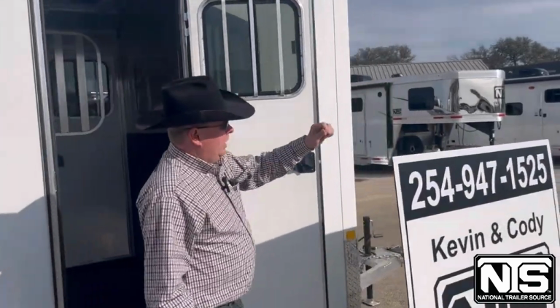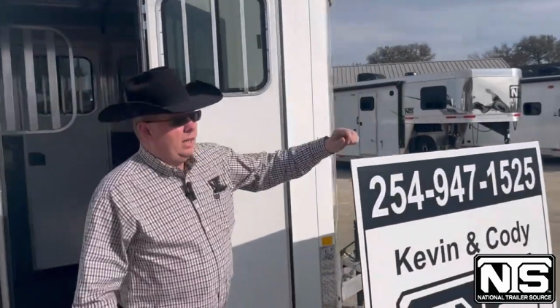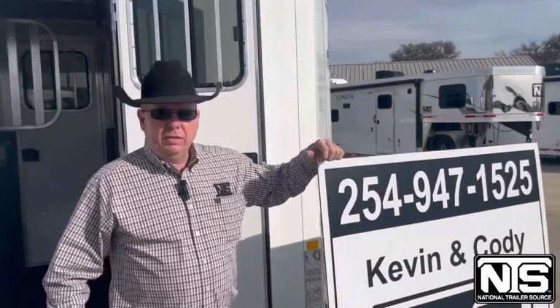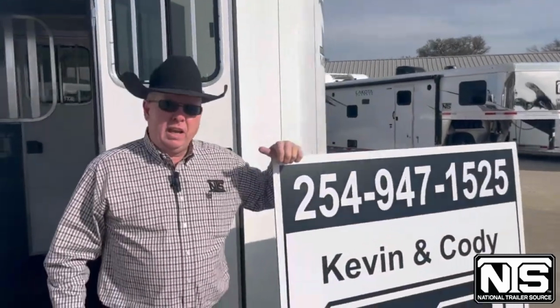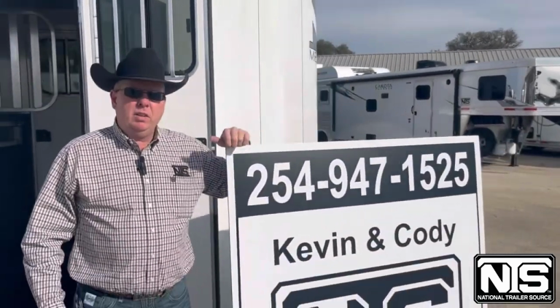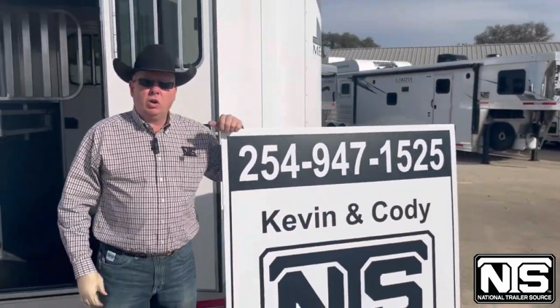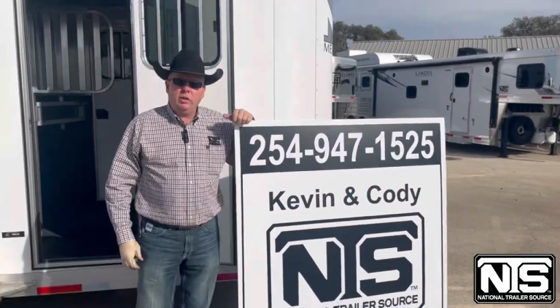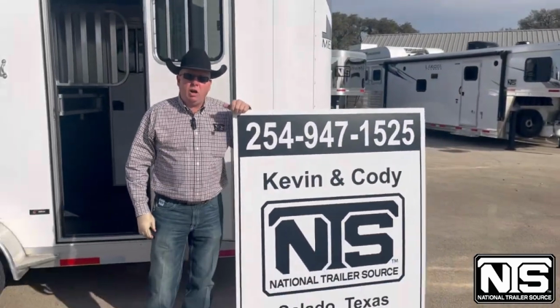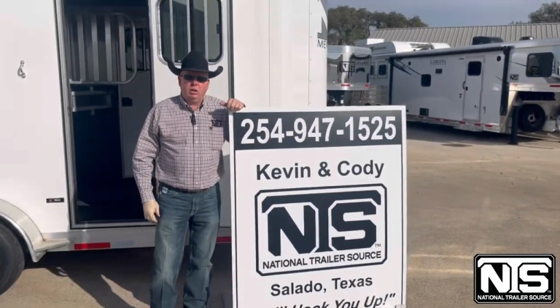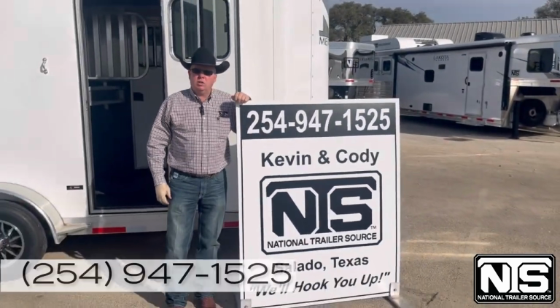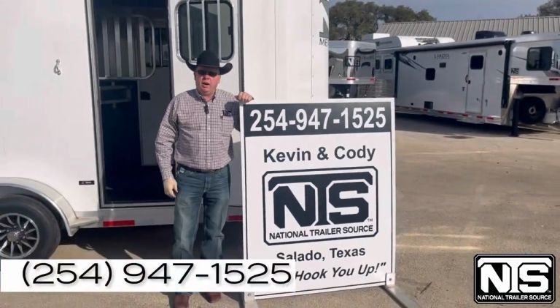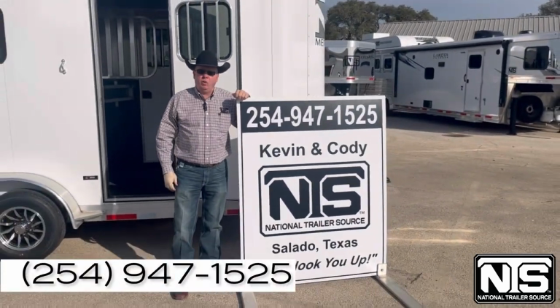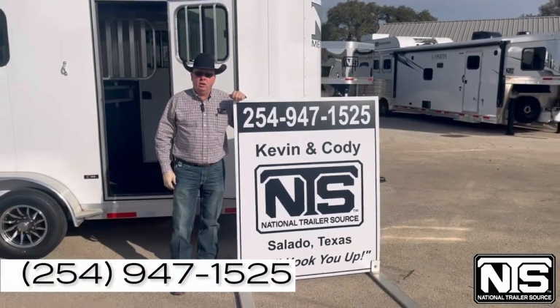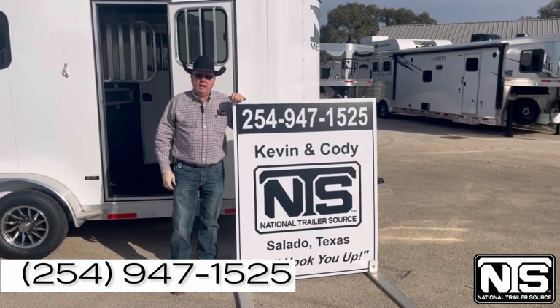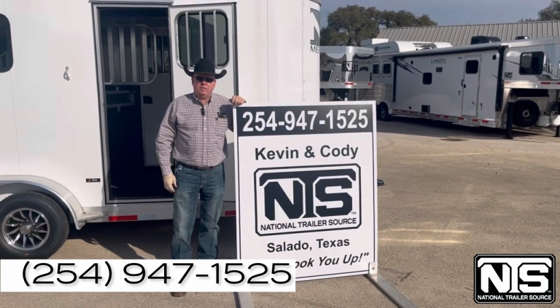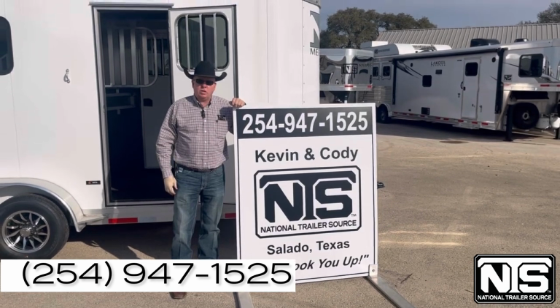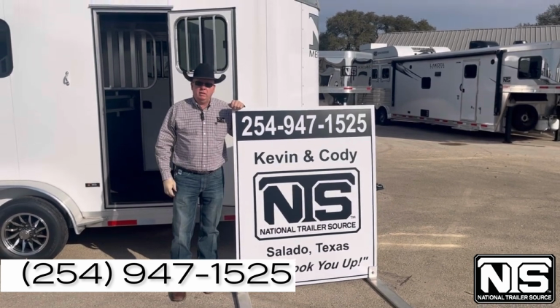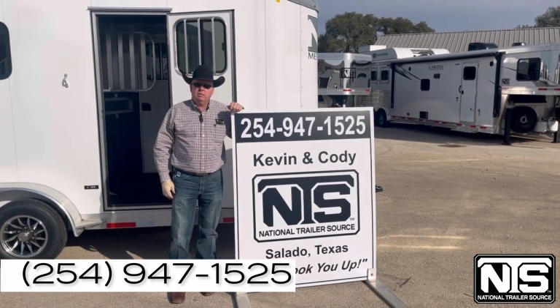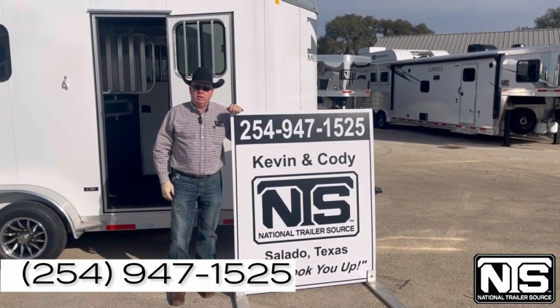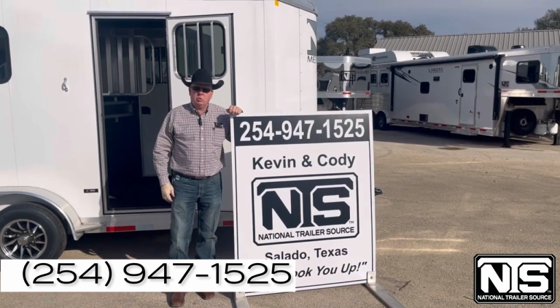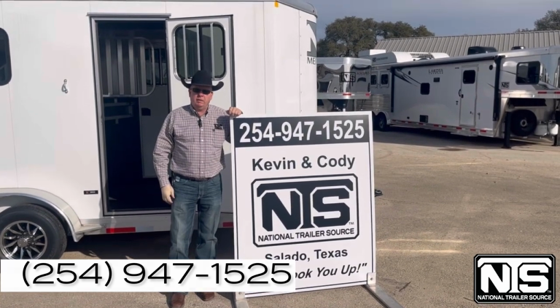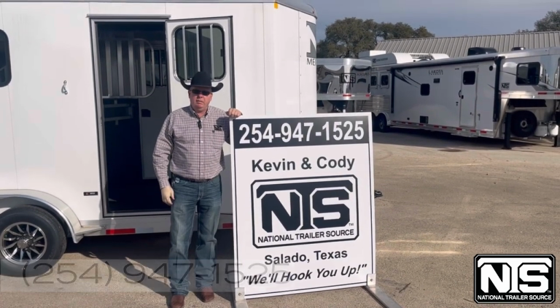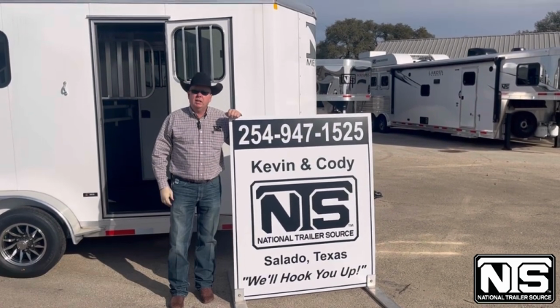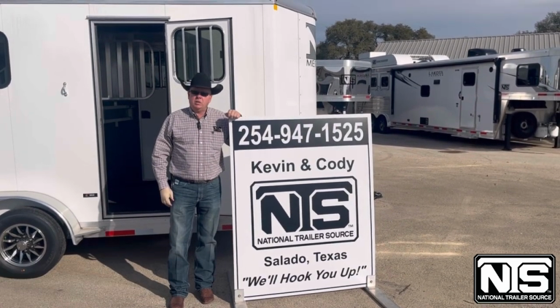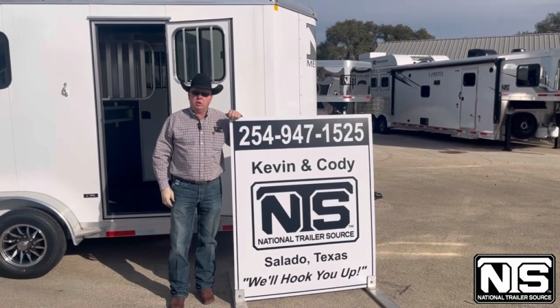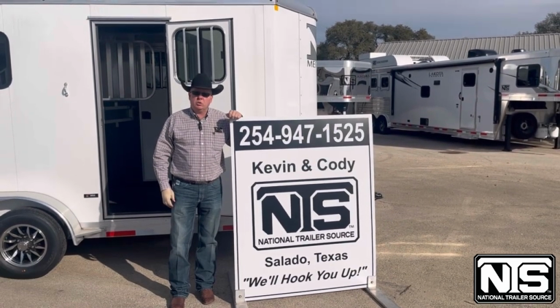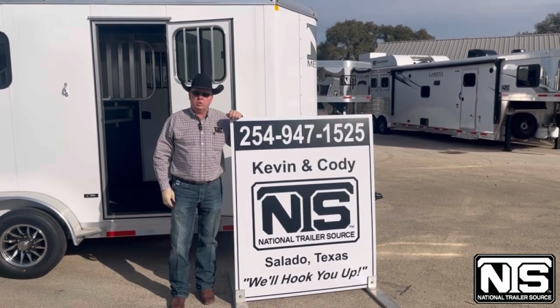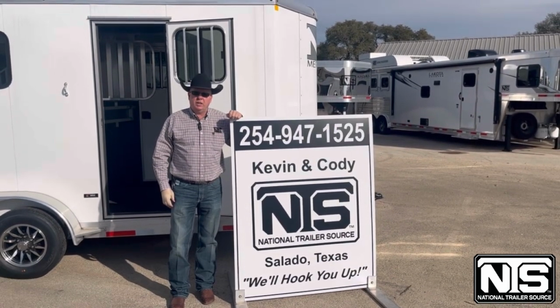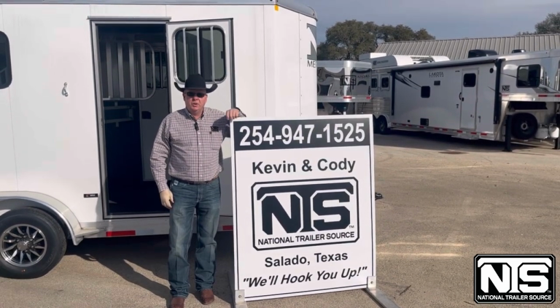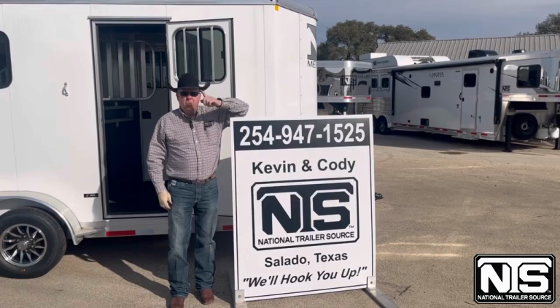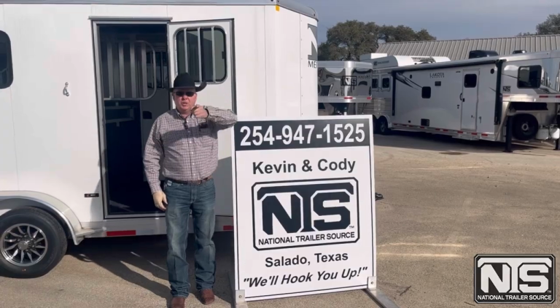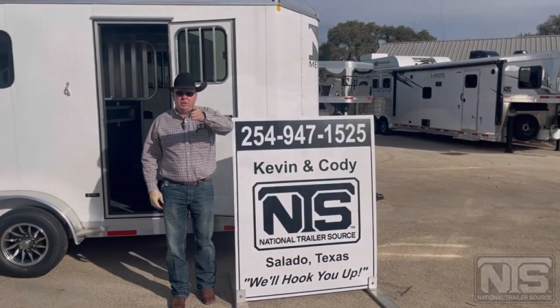Give Kevin or Cody a call at 254-947-1525, National Trailer Source in Salado. We'll hook you up.